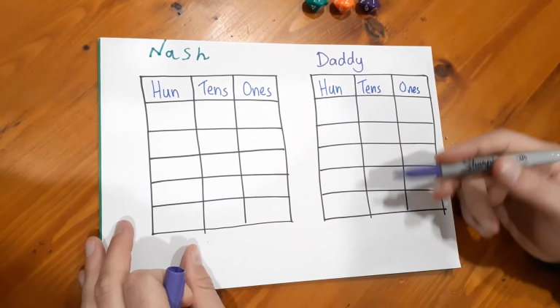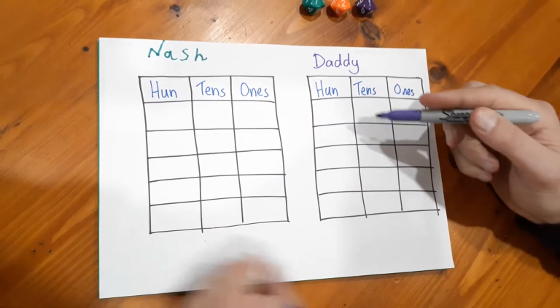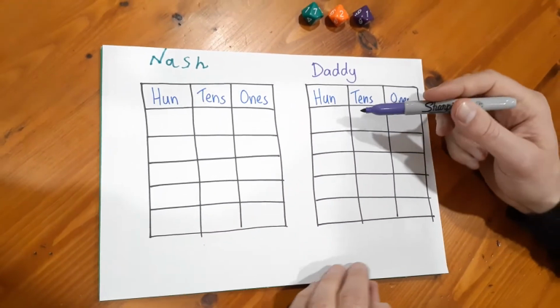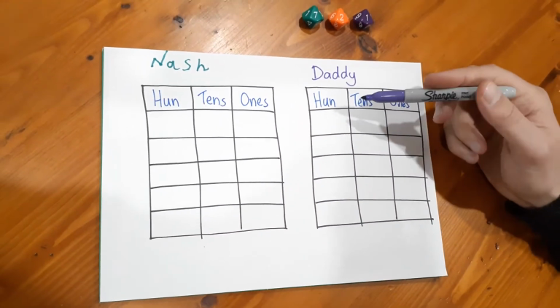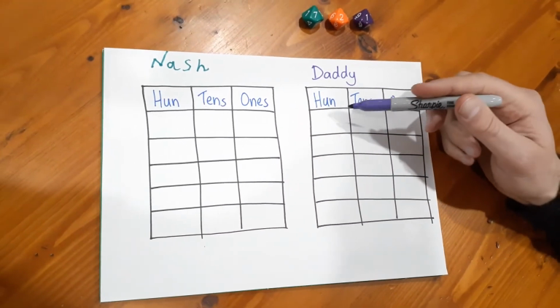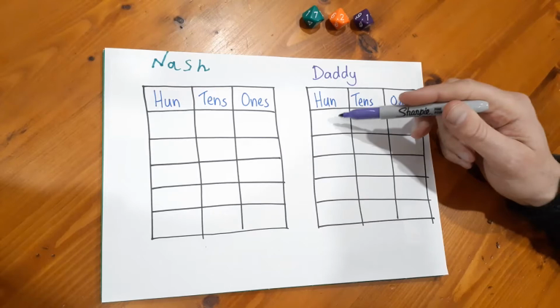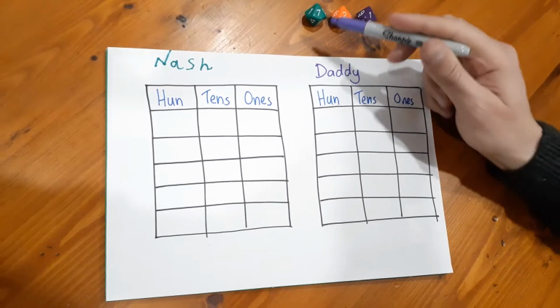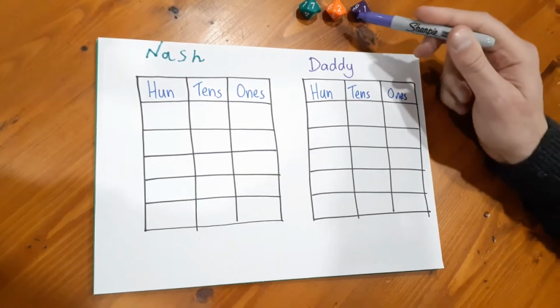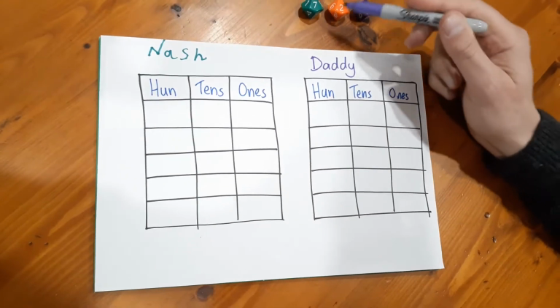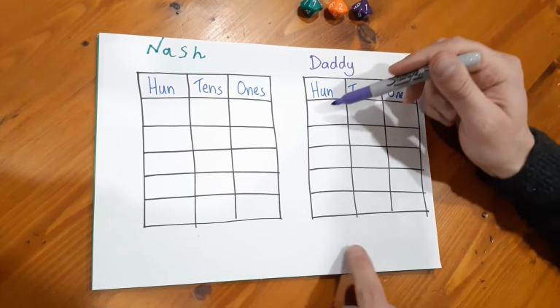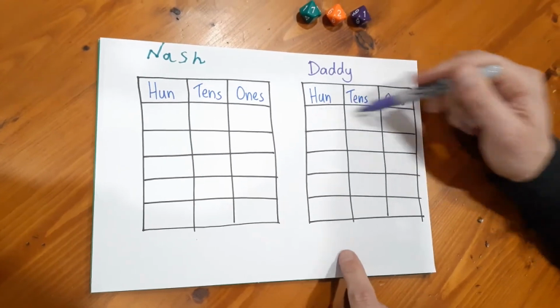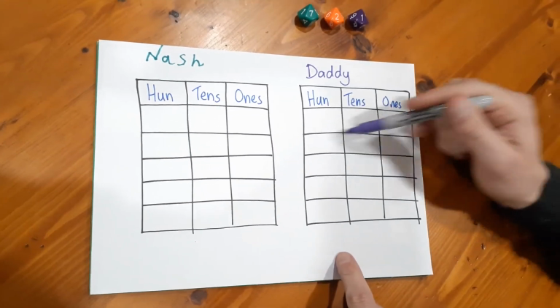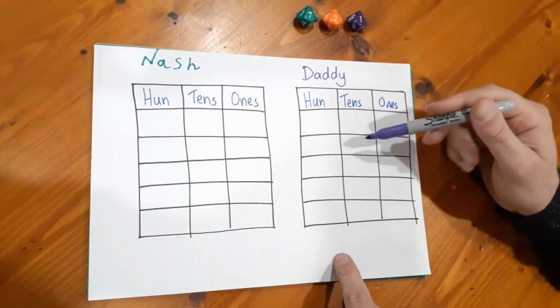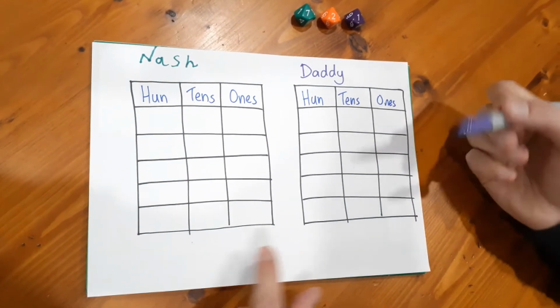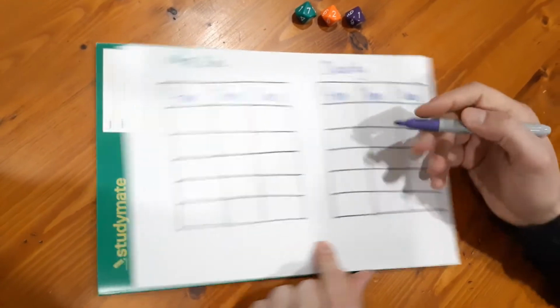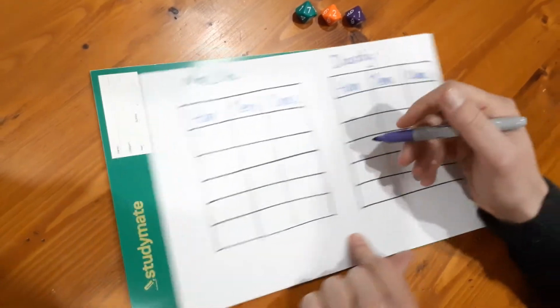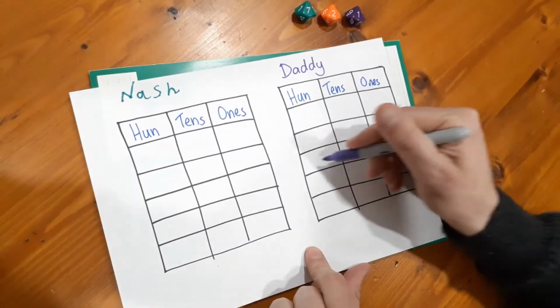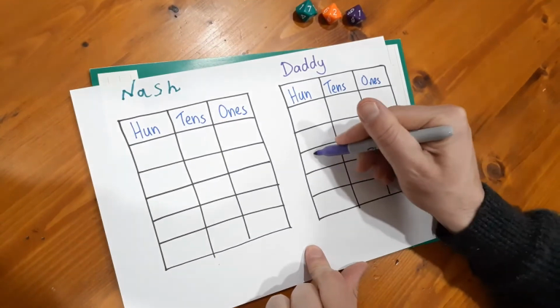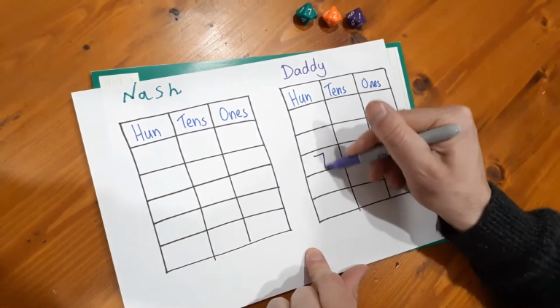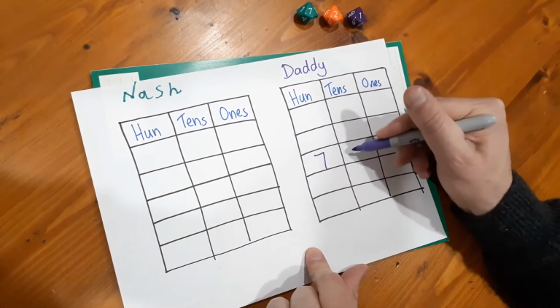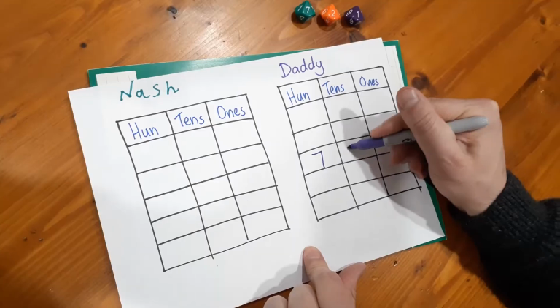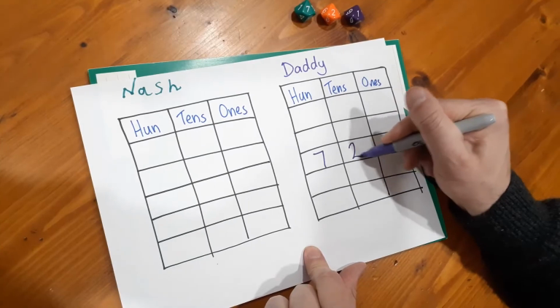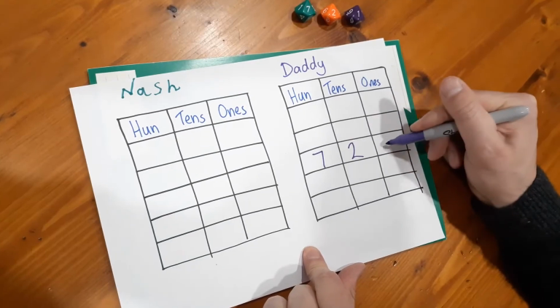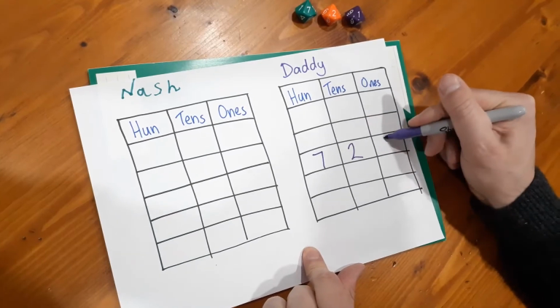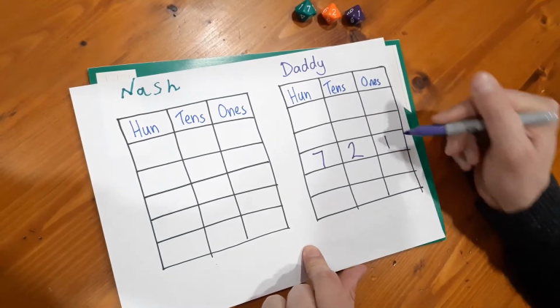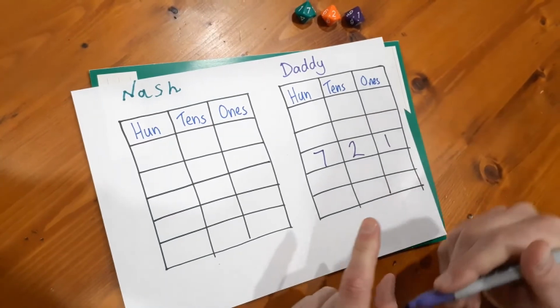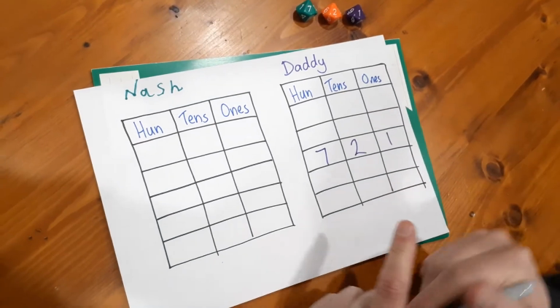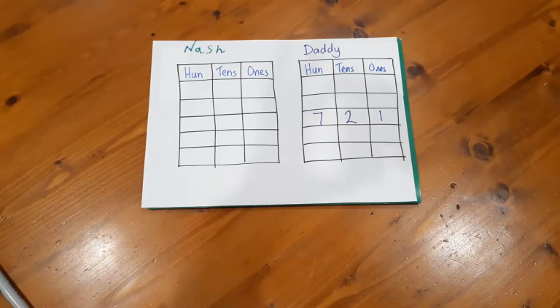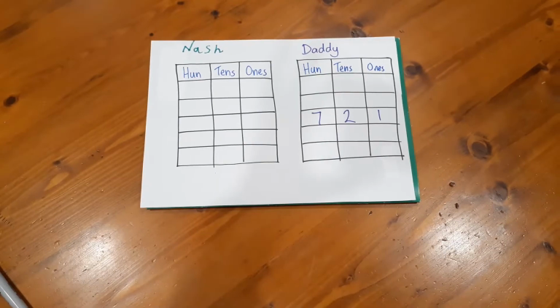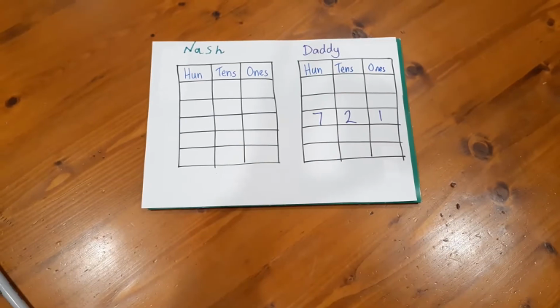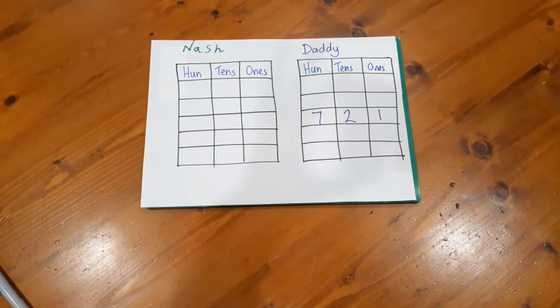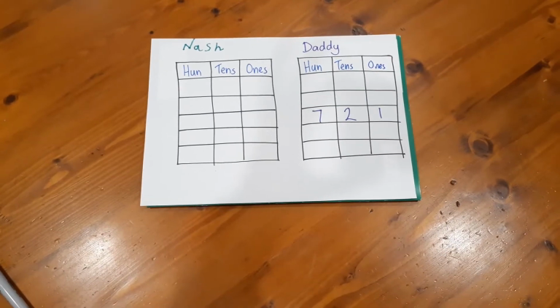Because it's the first turn it doesn't really matter where I put it — I can put it anywhere on the board. I can't split the digits up; they've got to go in one row. So I'm just going to put it in the middle here: seven hundred and twenty-one. Now it would be Nash's turn.